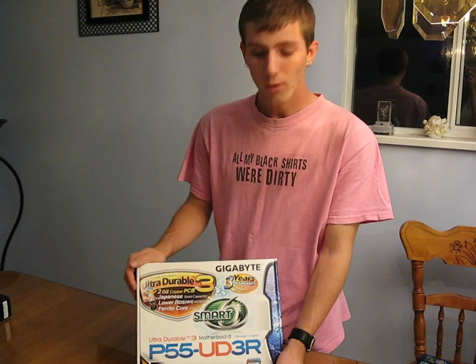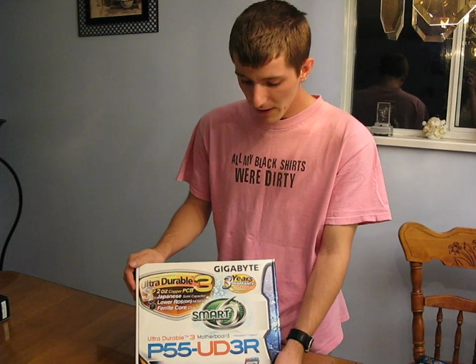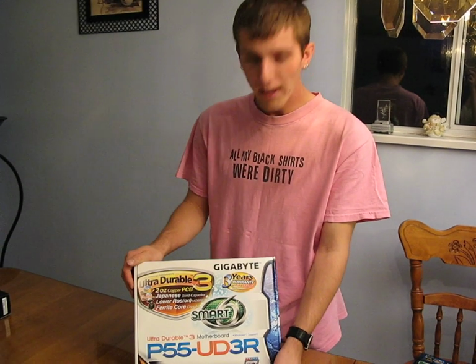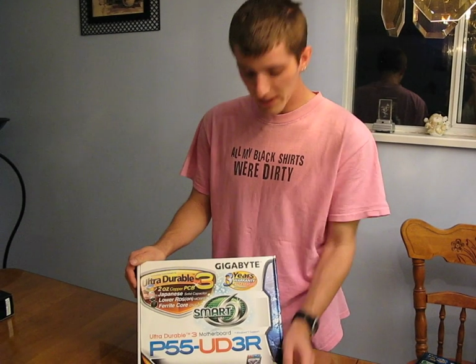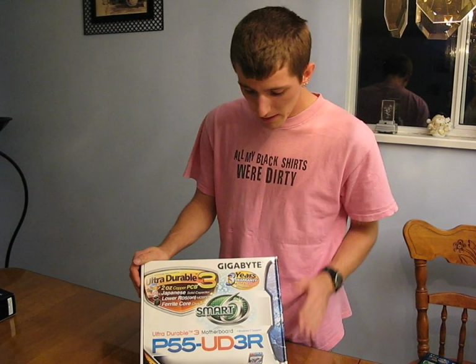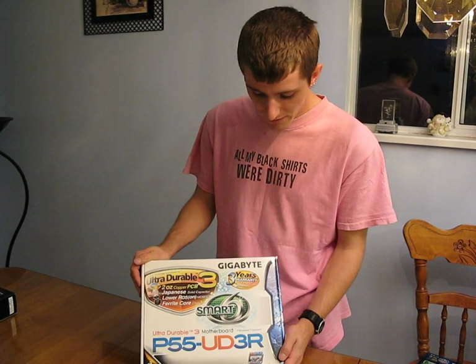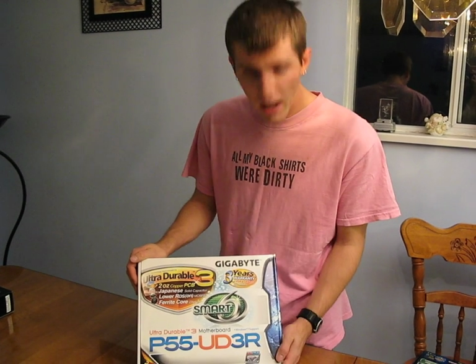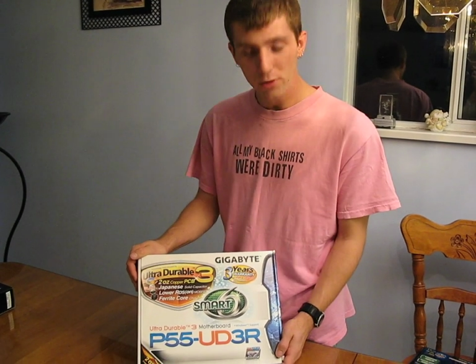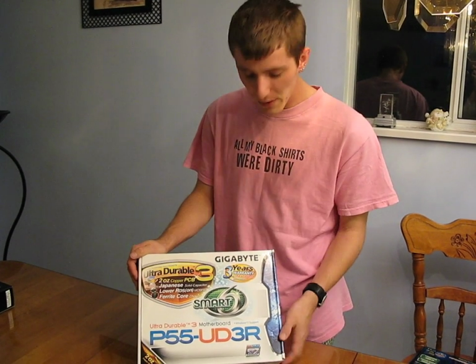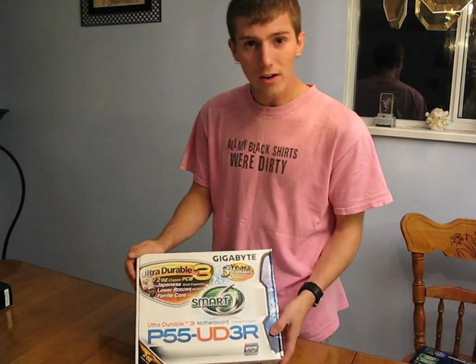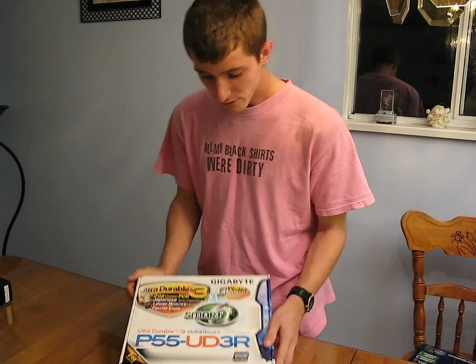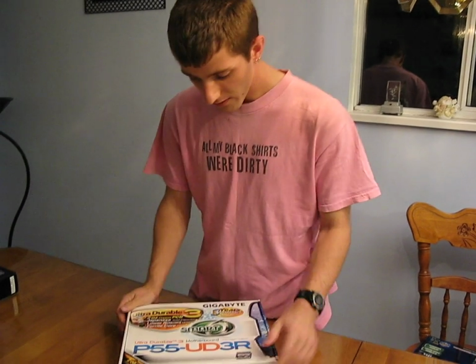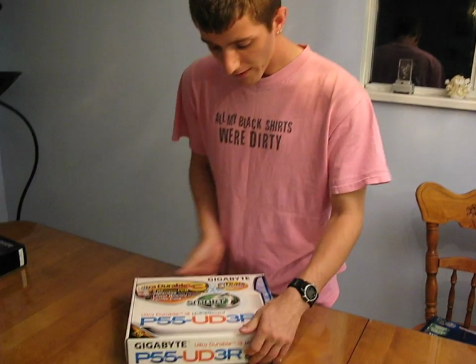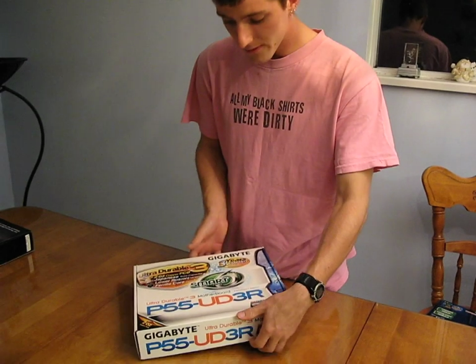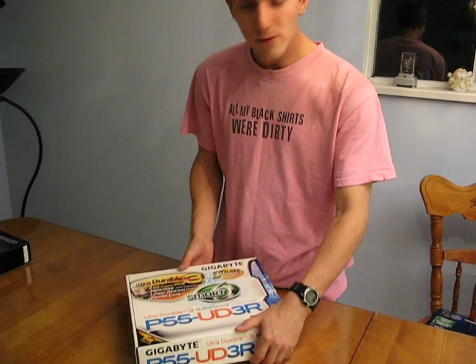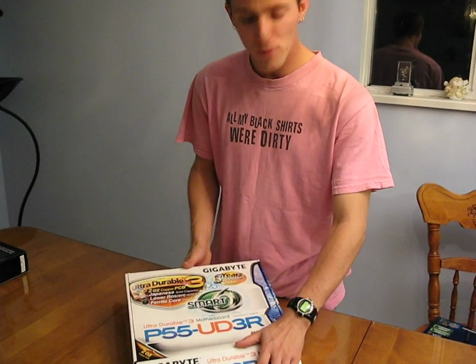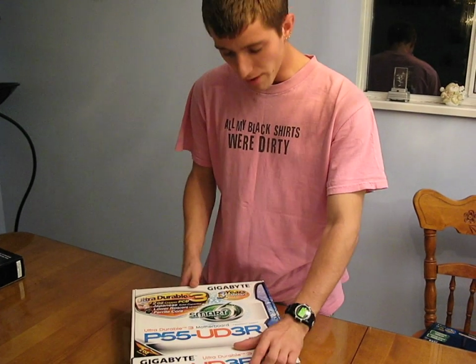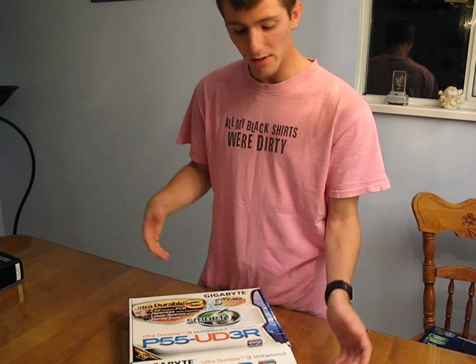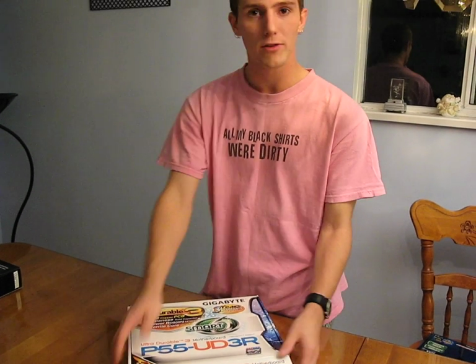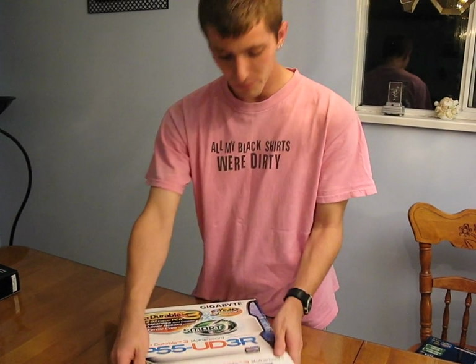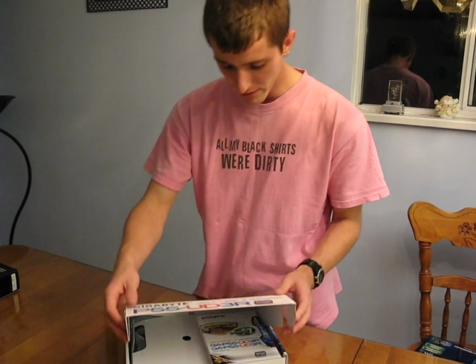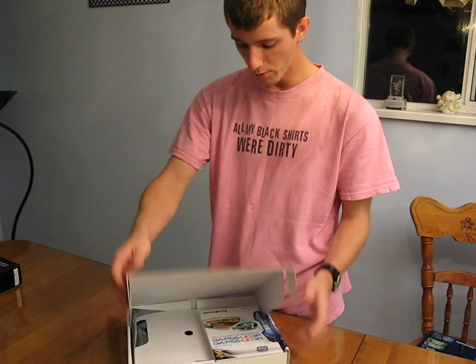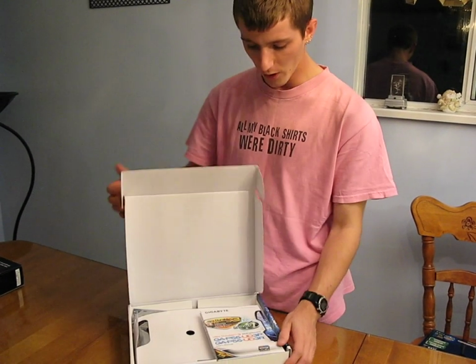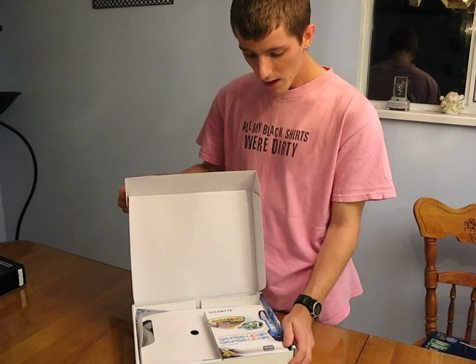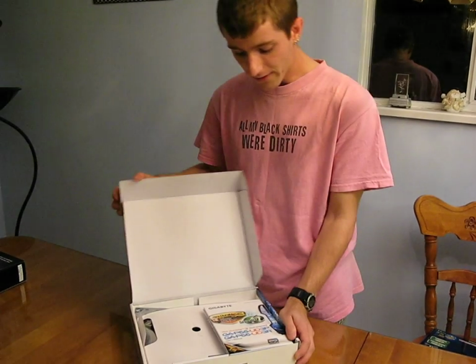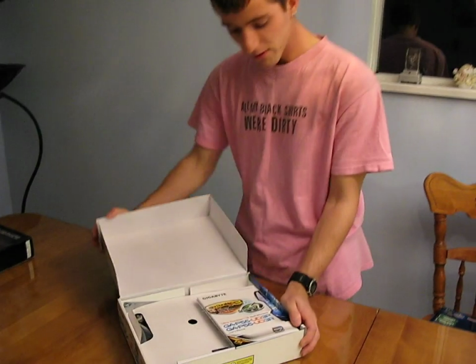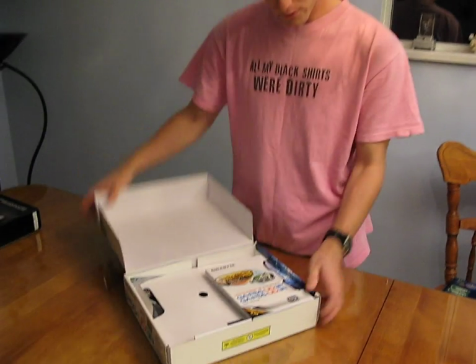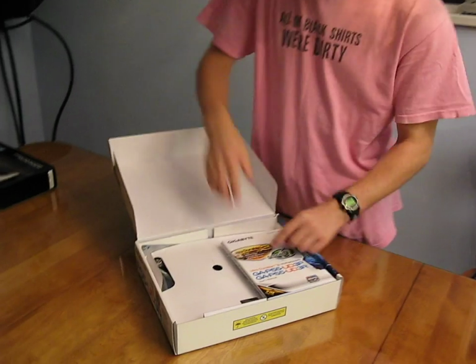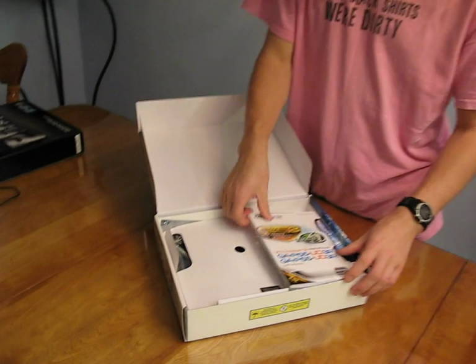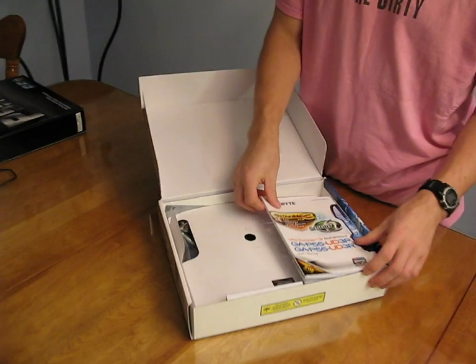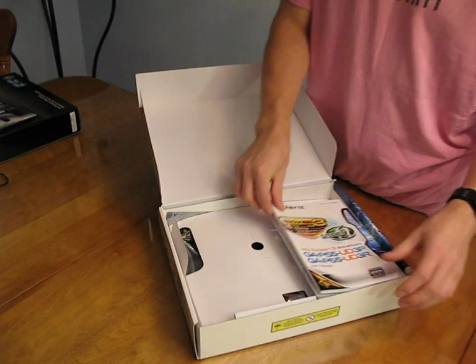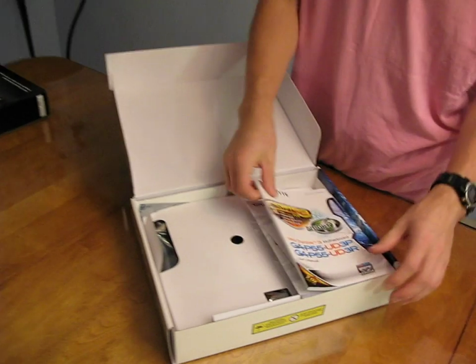So with me here today I have the Gigabyte P55 UD3R. This is their second from the bottom as far as launch P55 boards go. It does still include Ultra Durable 3 and Smart 6 technologies.